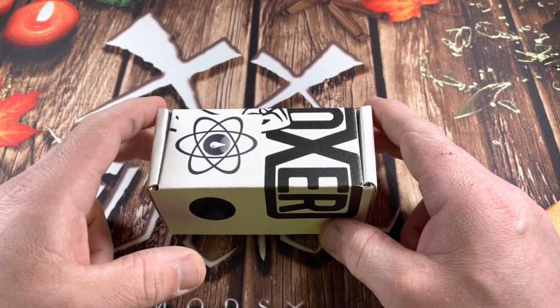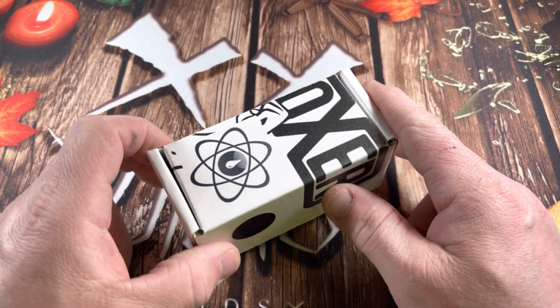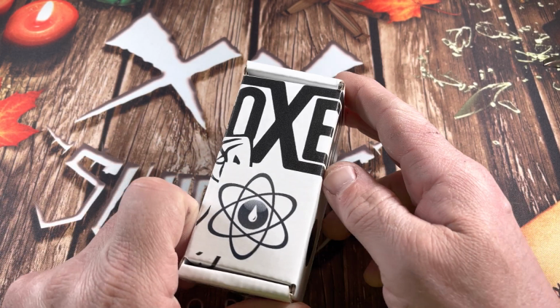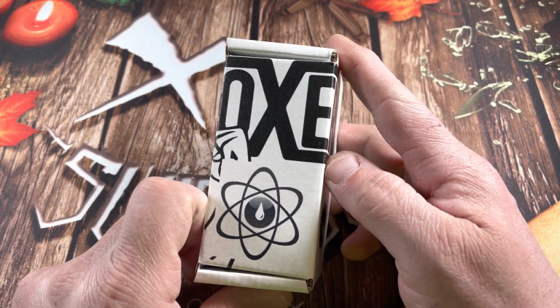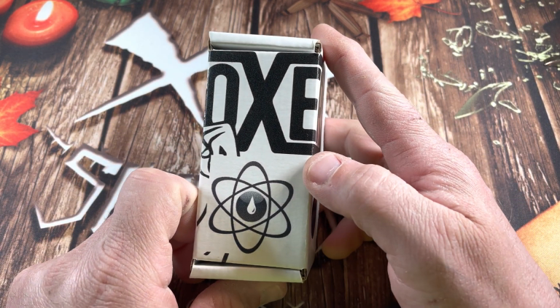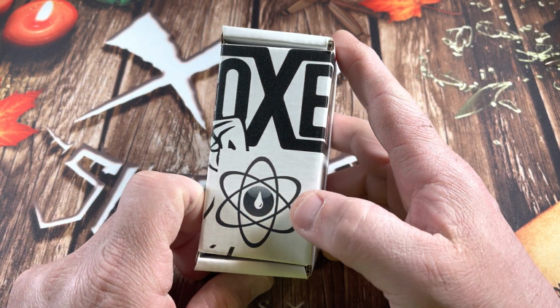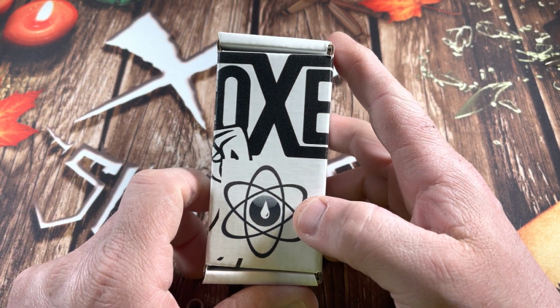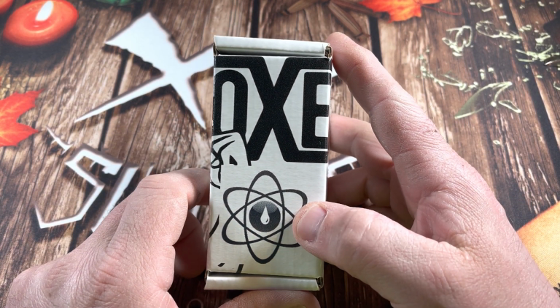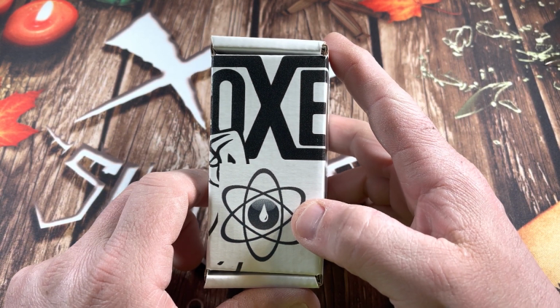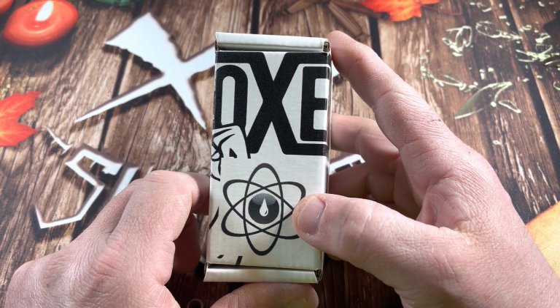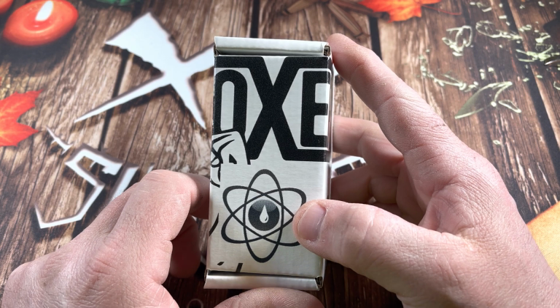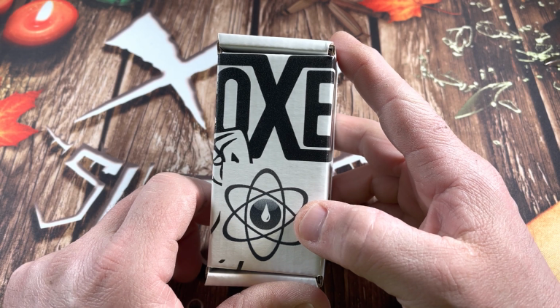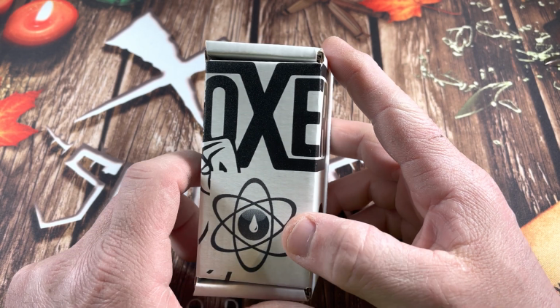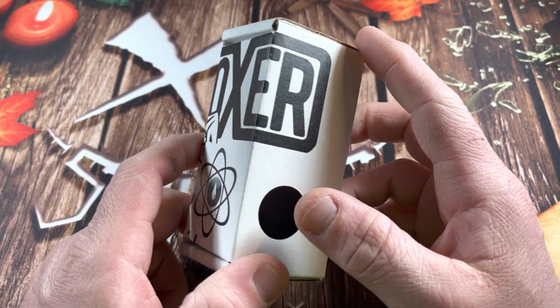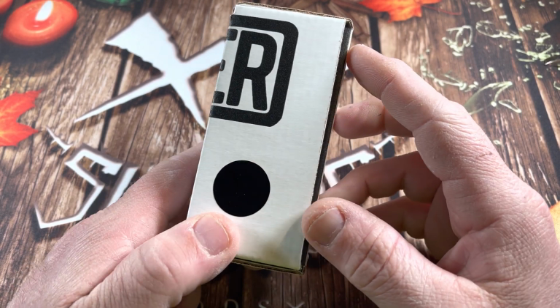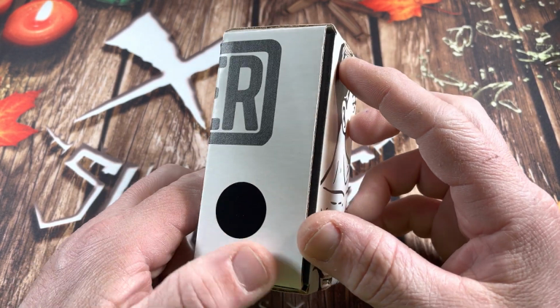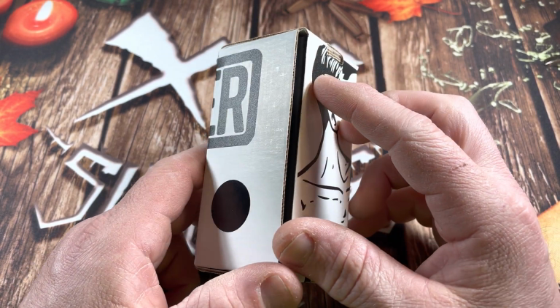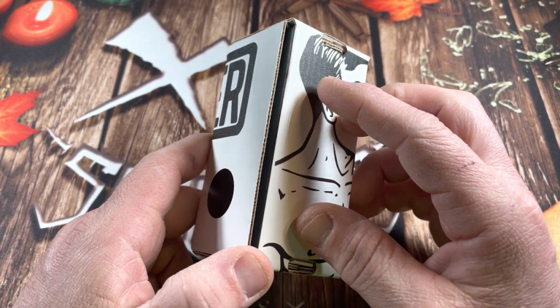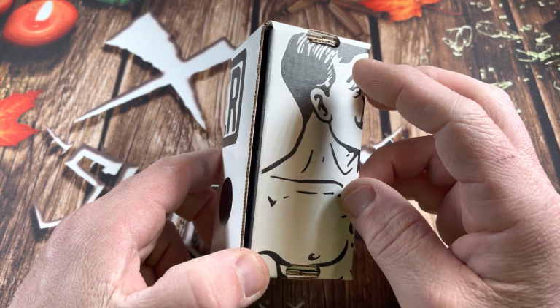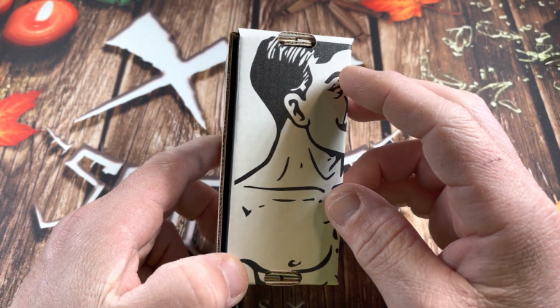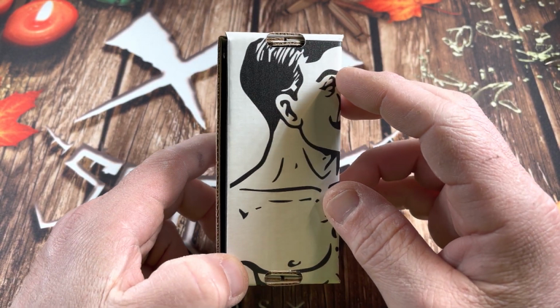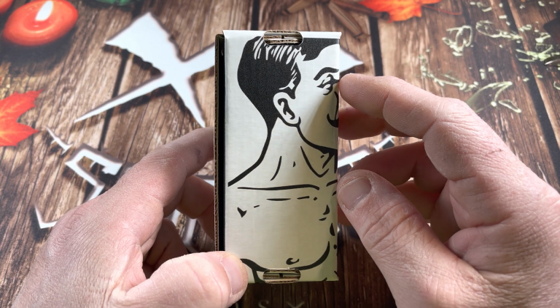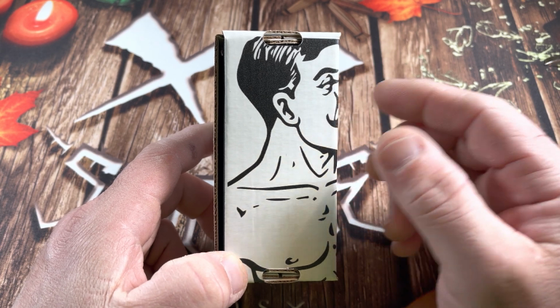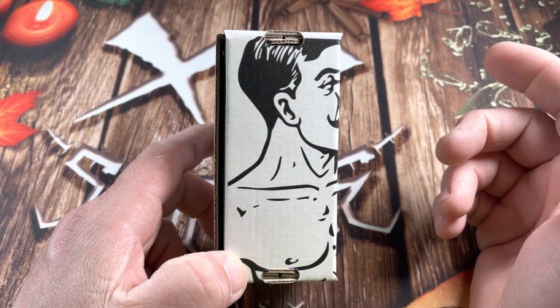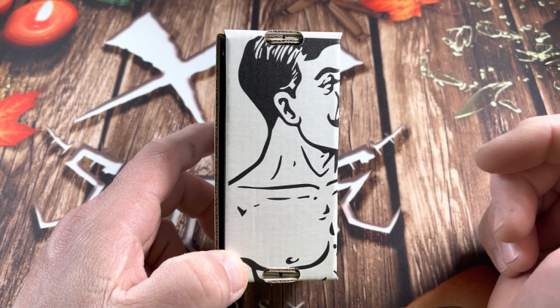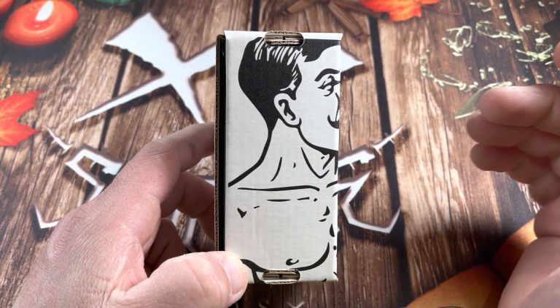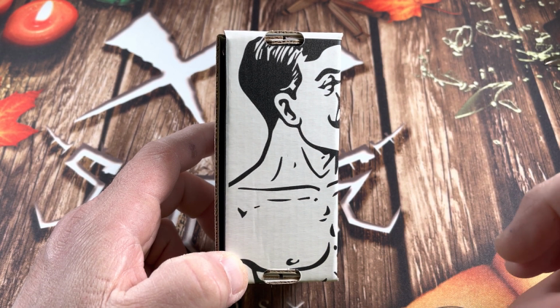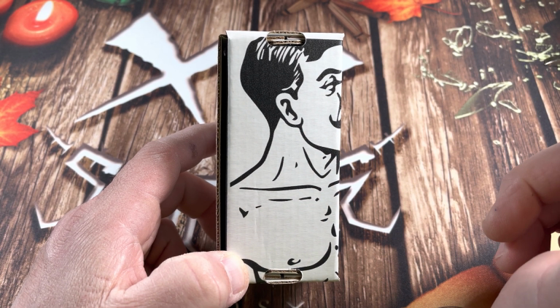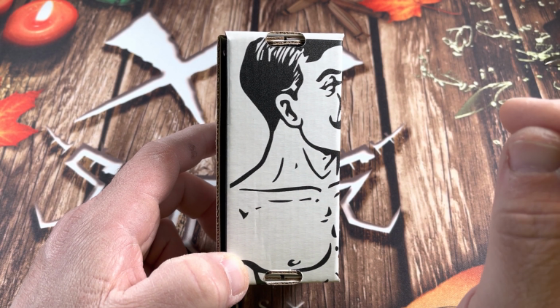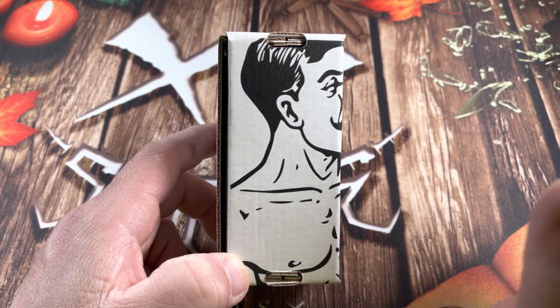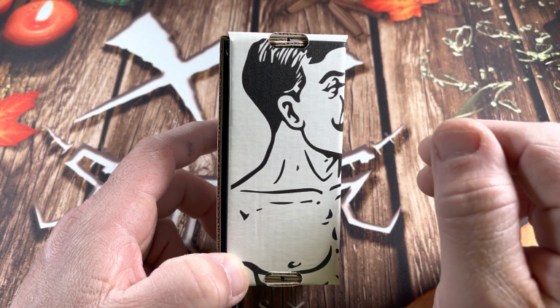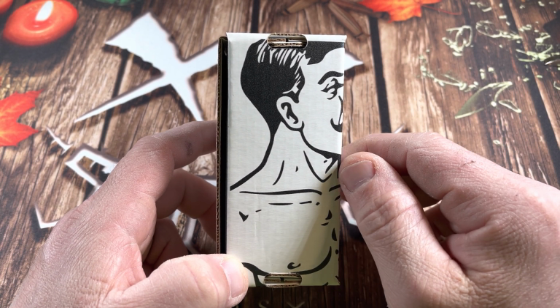Hey guys, got something very cool to show you today. It is a chip not seen by many, in an awesome 3D printed mod. I ordered this back in March and they just began shipping, and it was worth the wait.